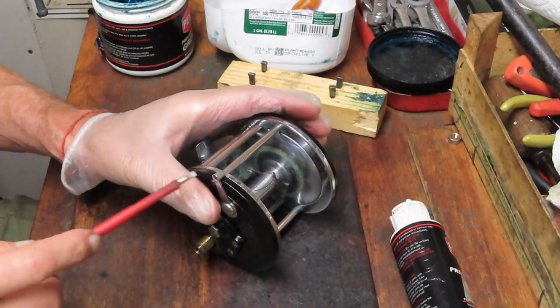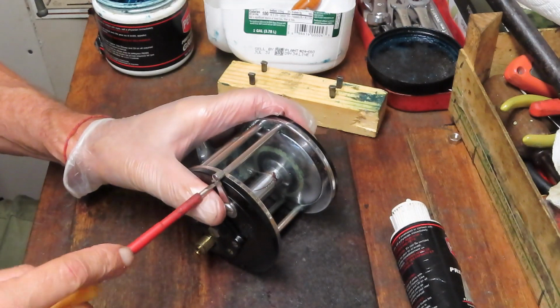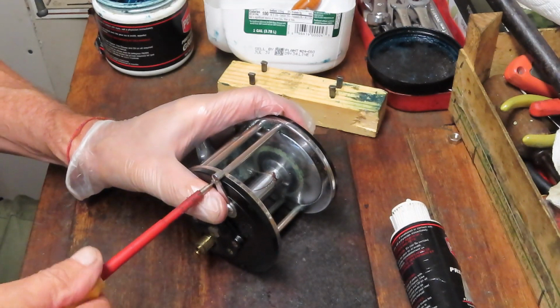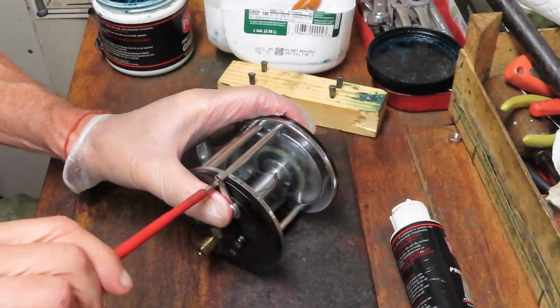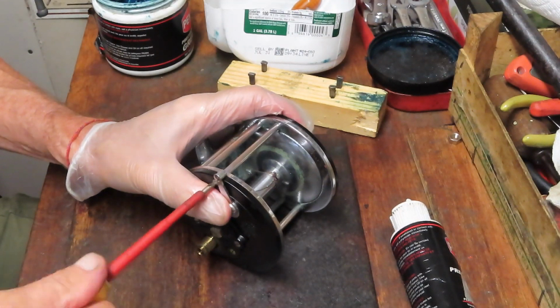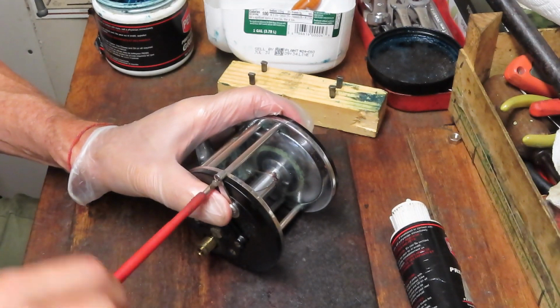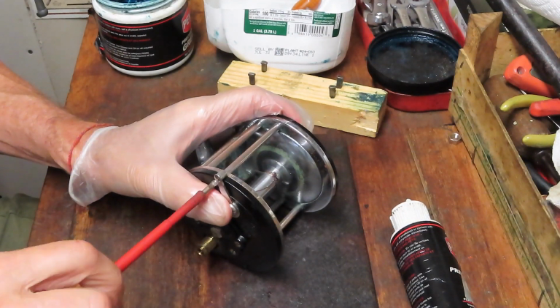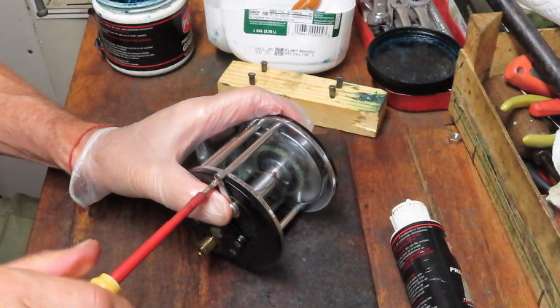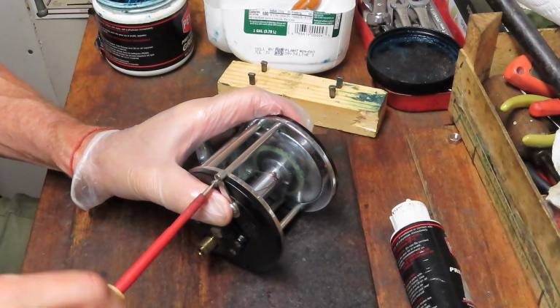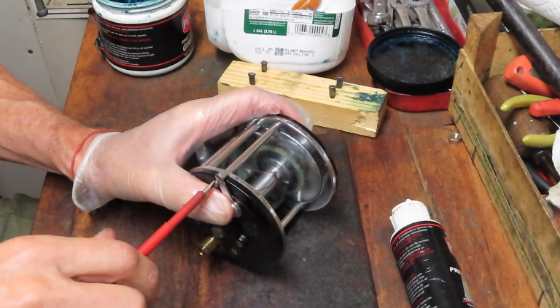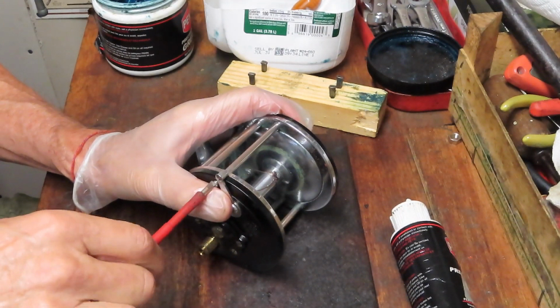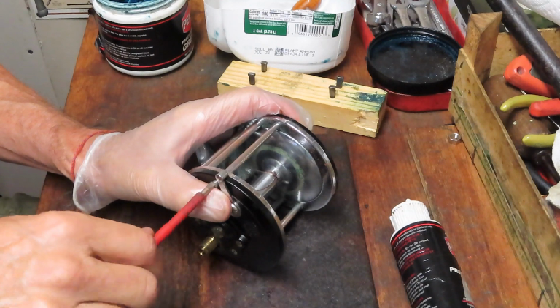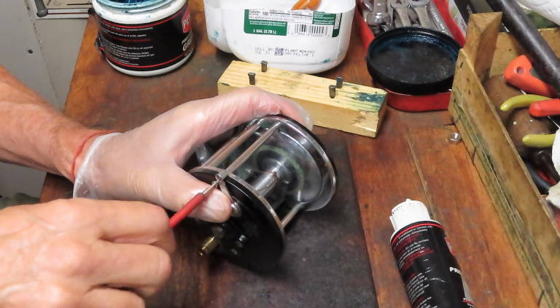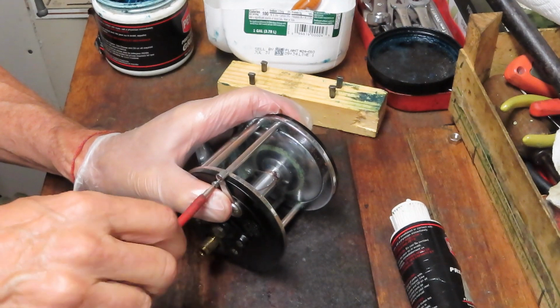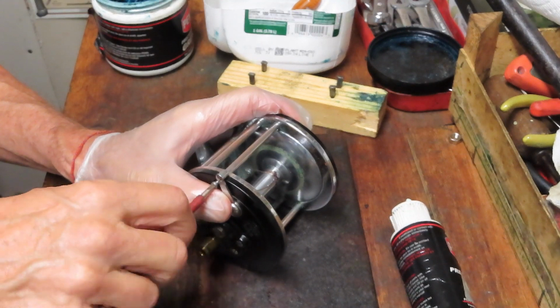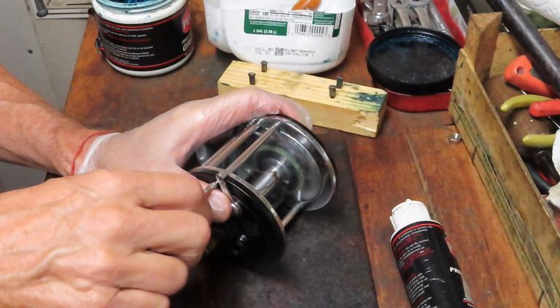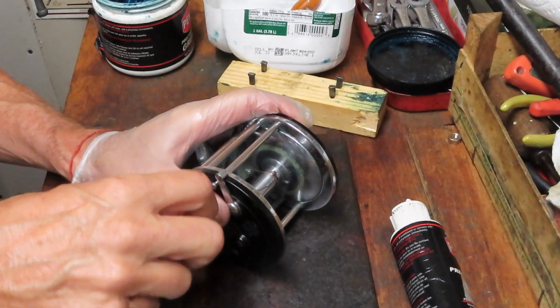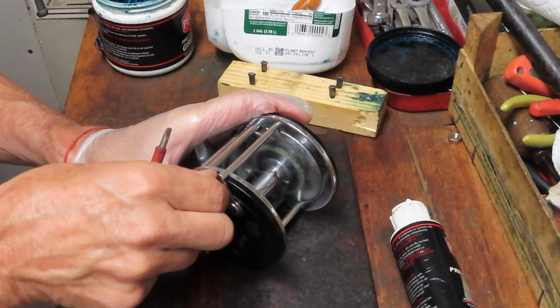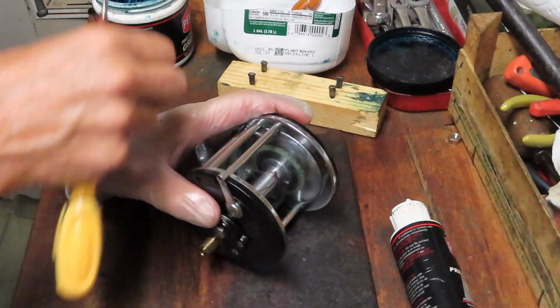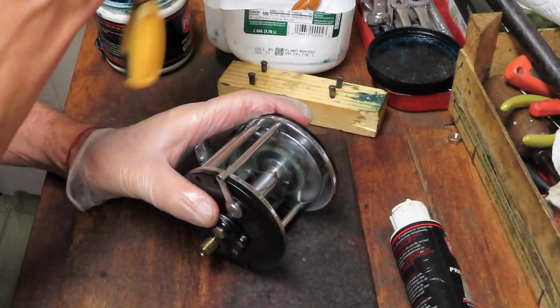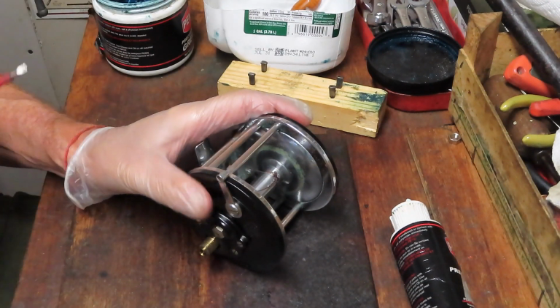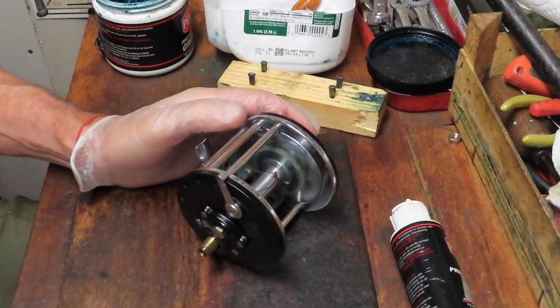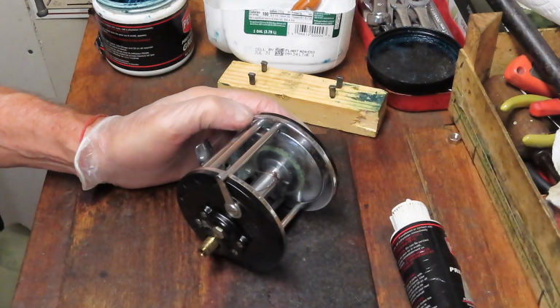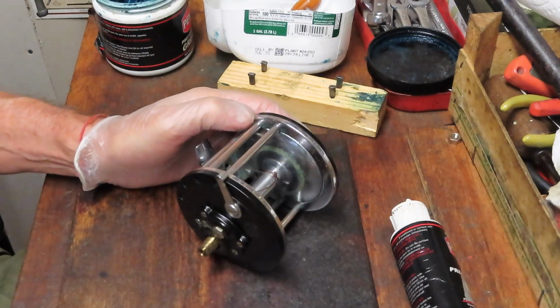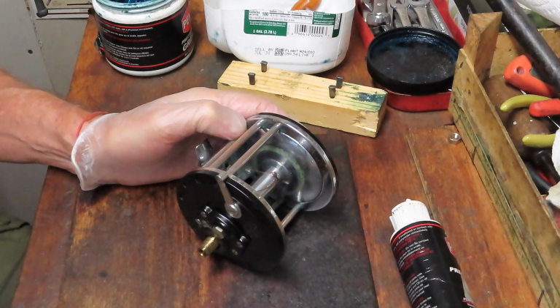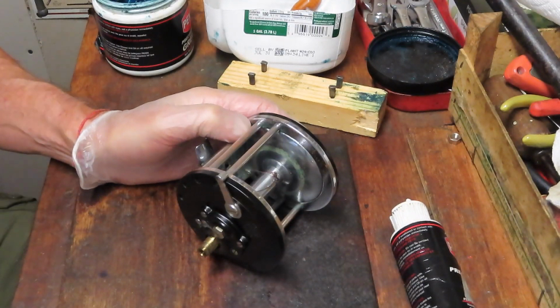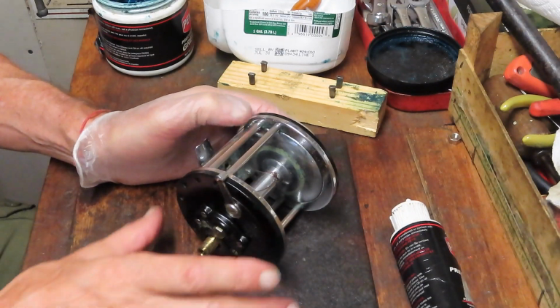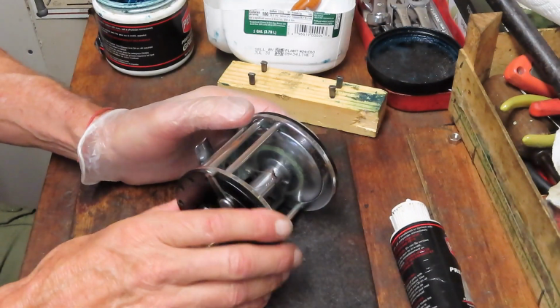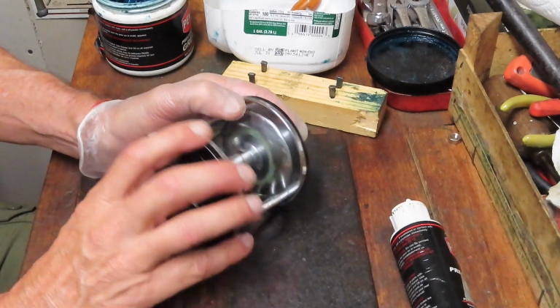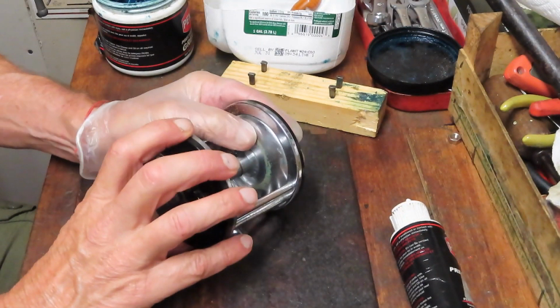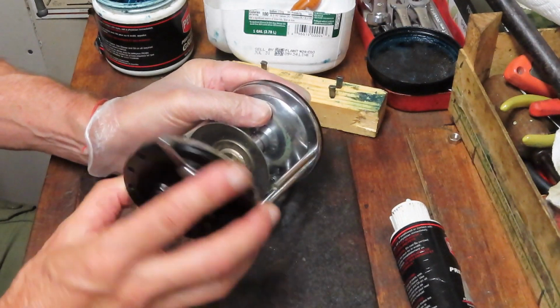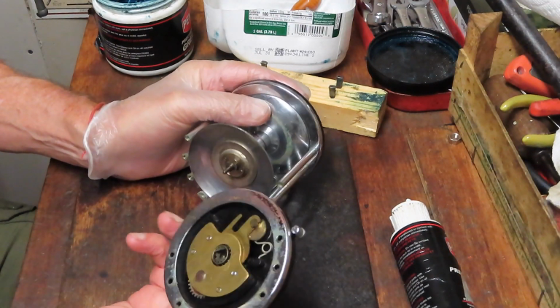I will identify if any parts are needed. The owner, Steven, said they might need drag washers. And if they need drag washers we'll replace them. If not, we'll just service the ones that are in there. And I will get this back out and fishing again.